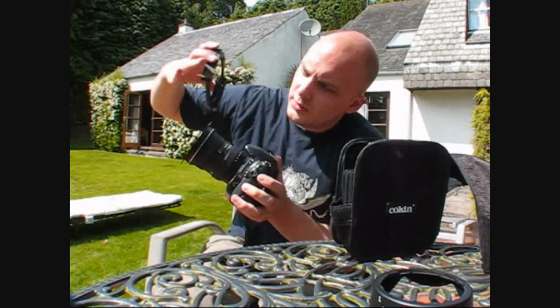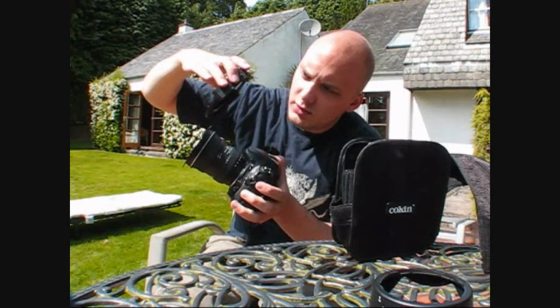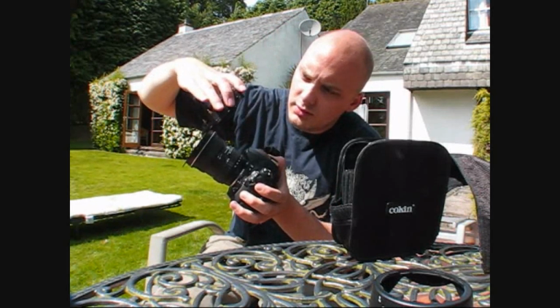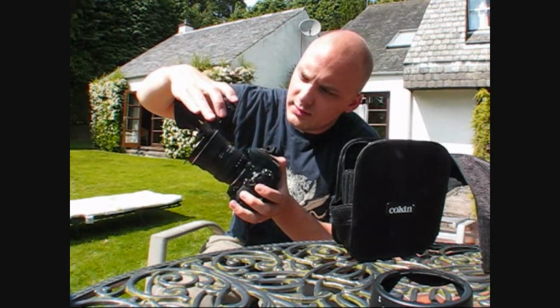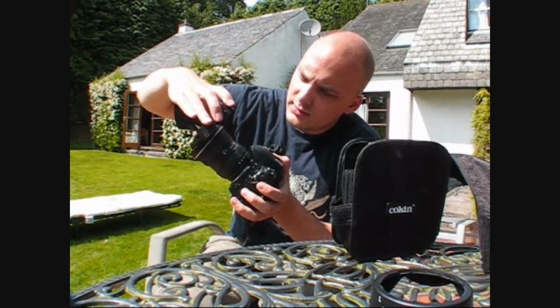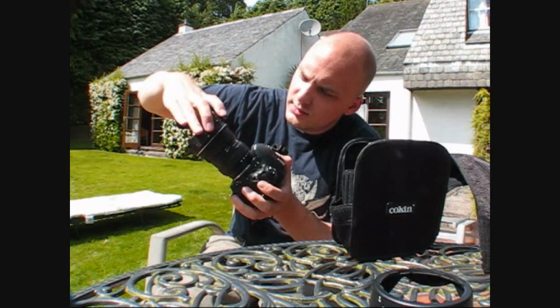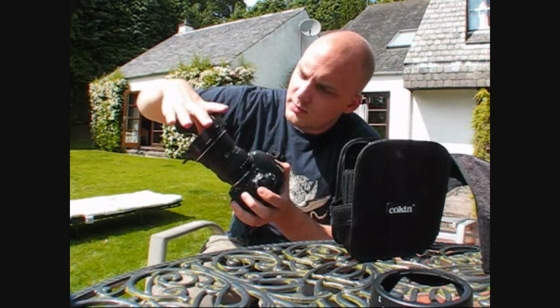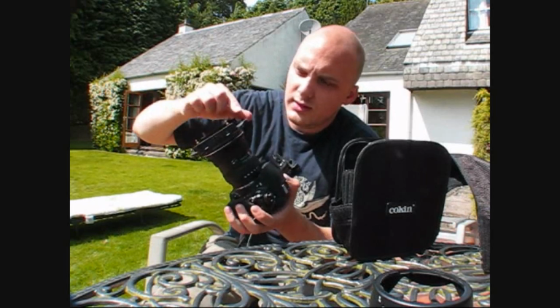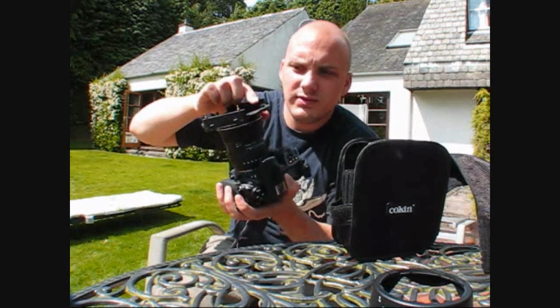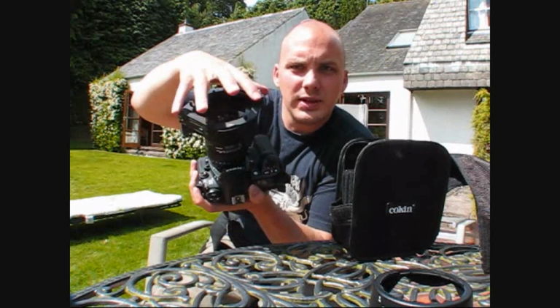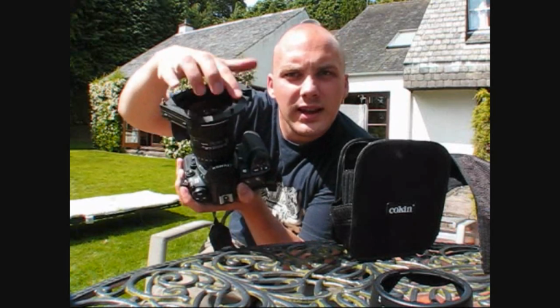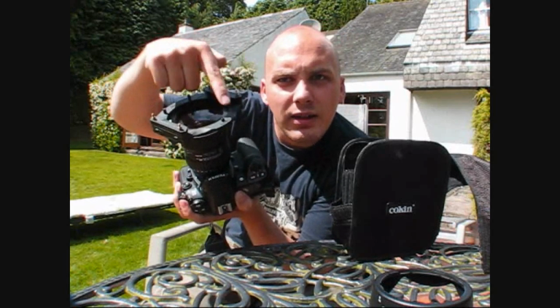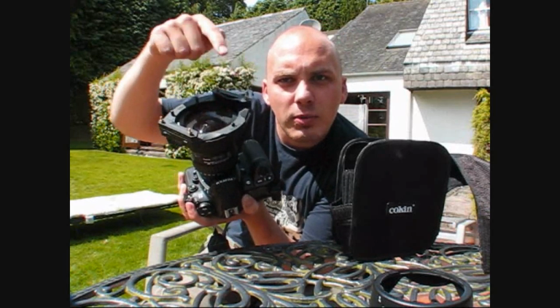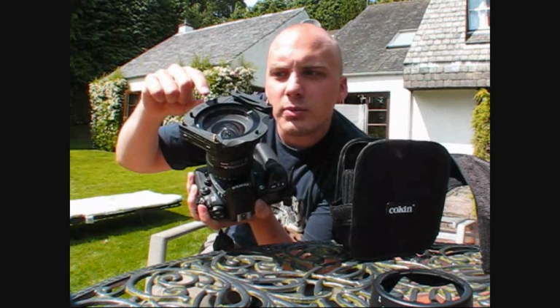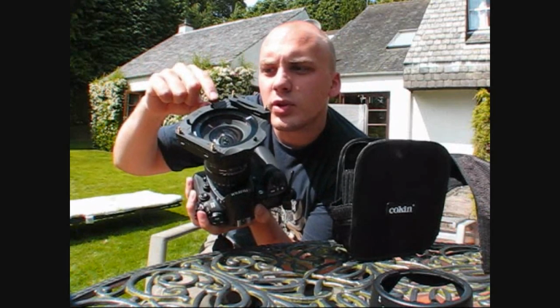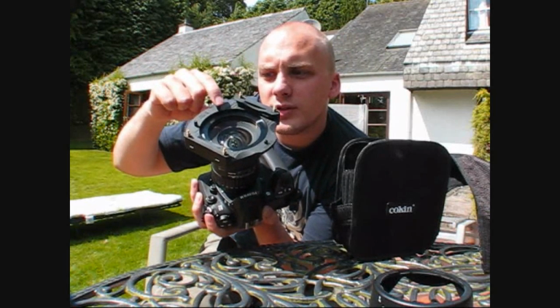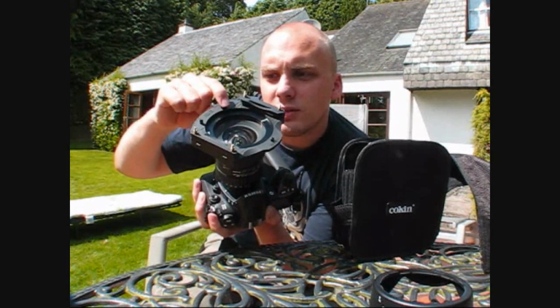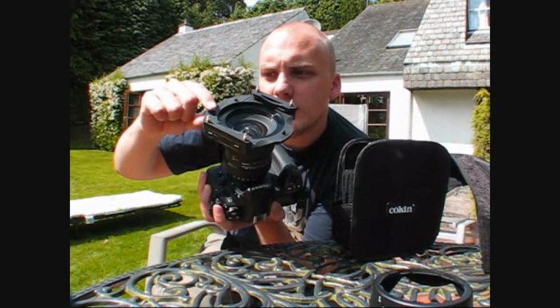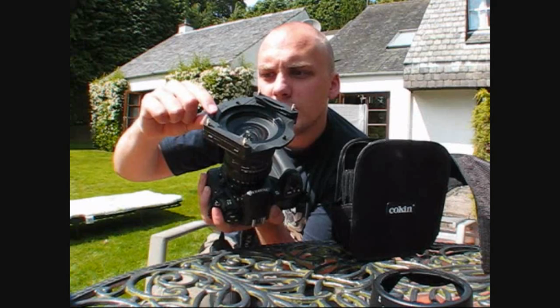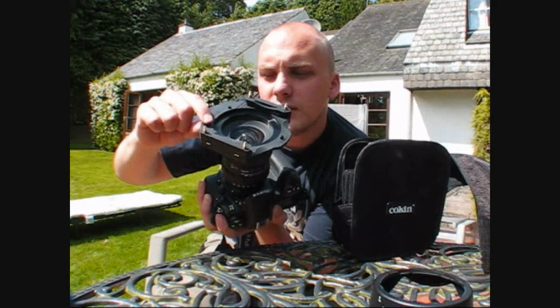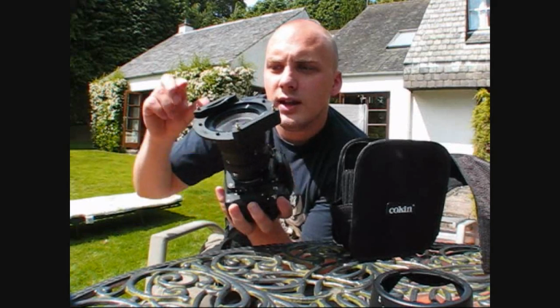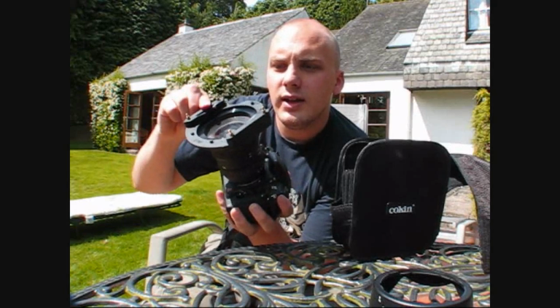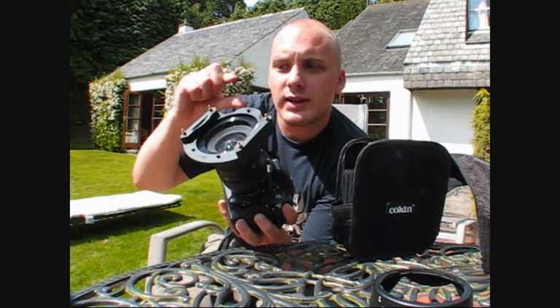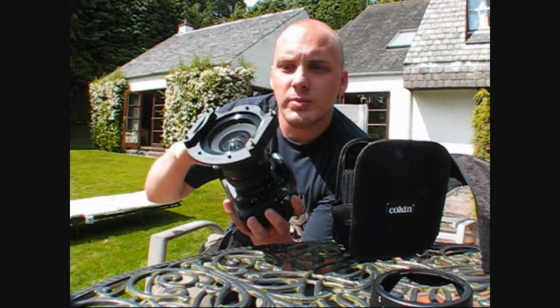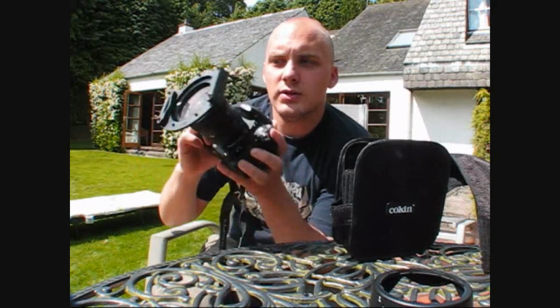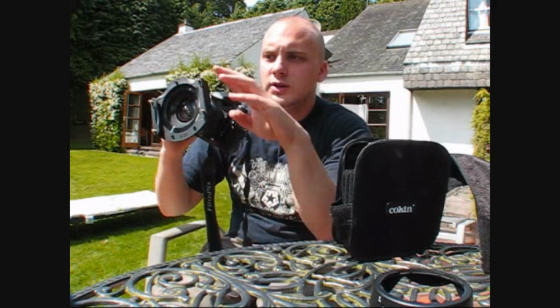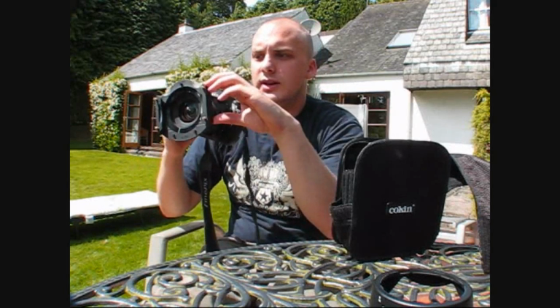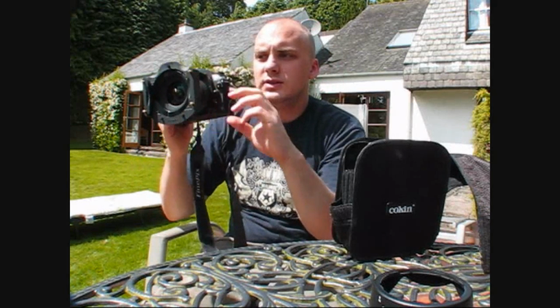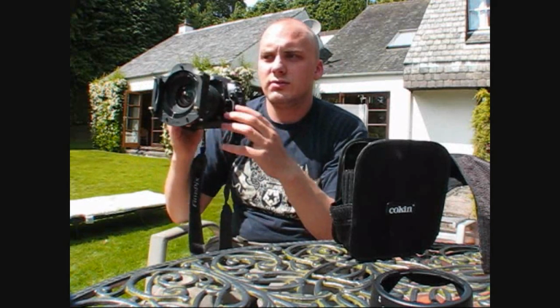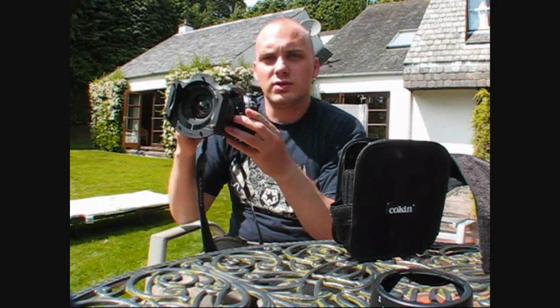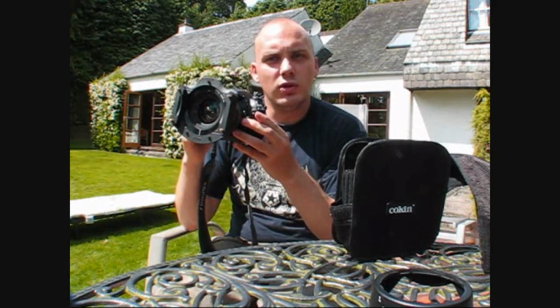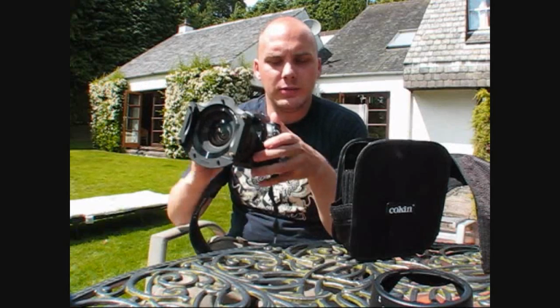Then this bit — the filter holder — goes on the front of the thread ring. These little tabs at the top stop the filters from going anywhere. You lock it in by sliding those into place, and now it can't move up and down. That's it sorted on the camera.